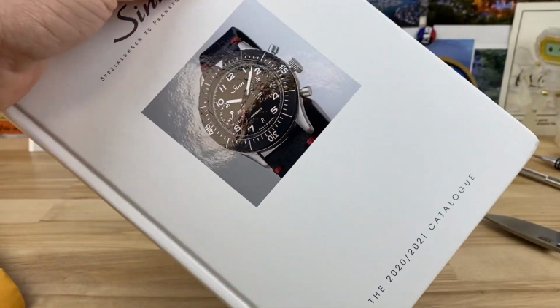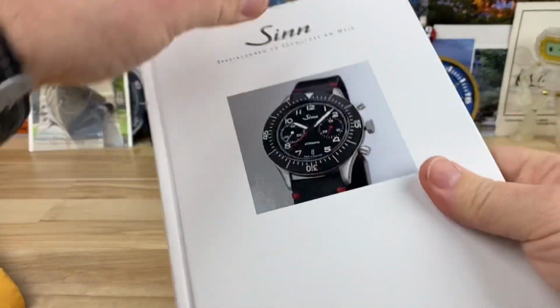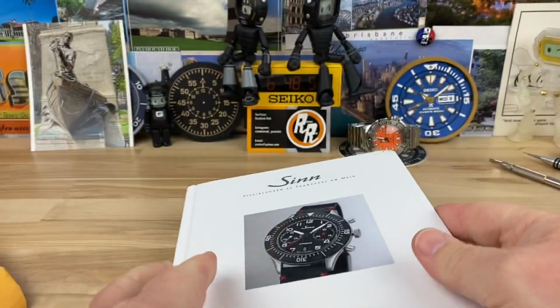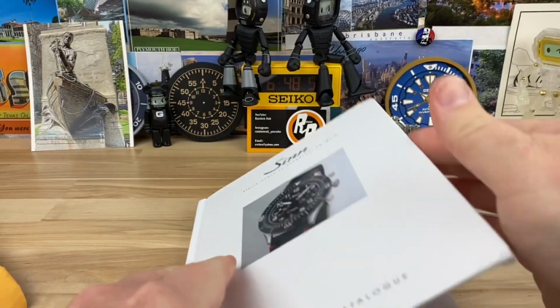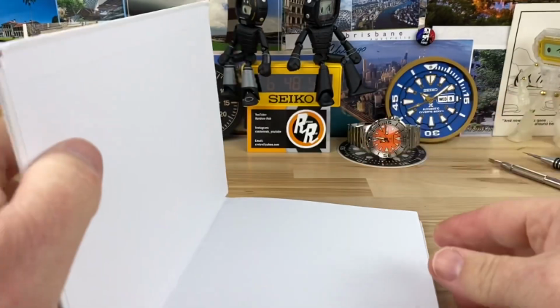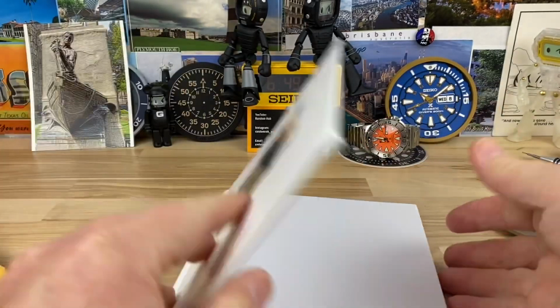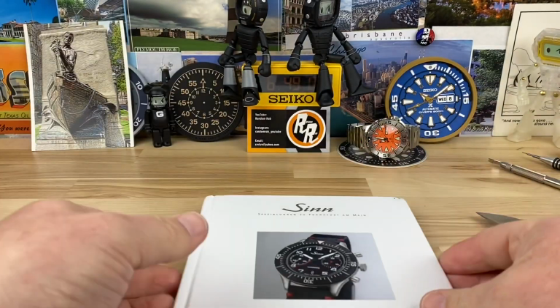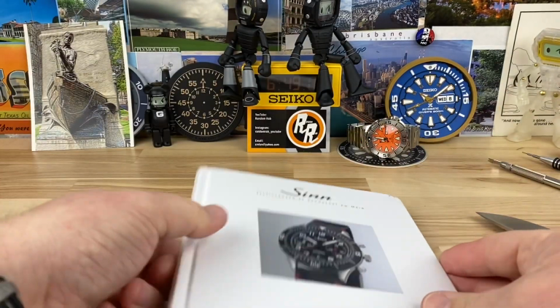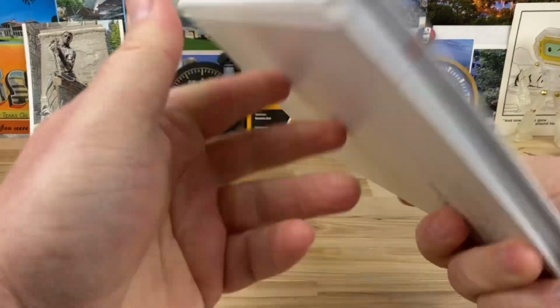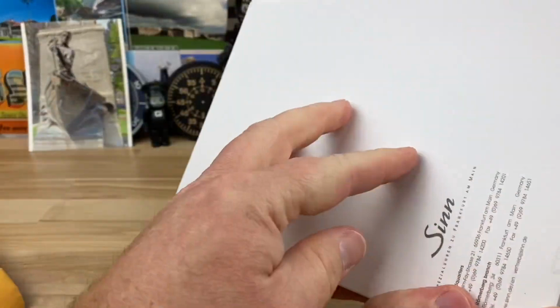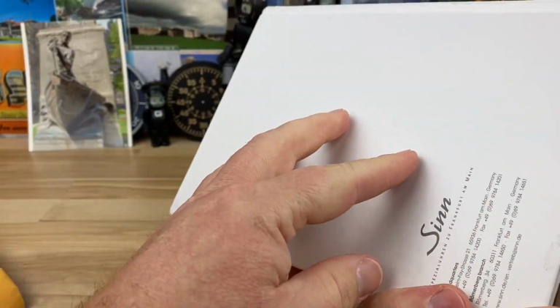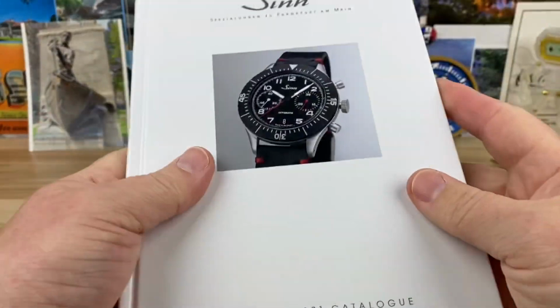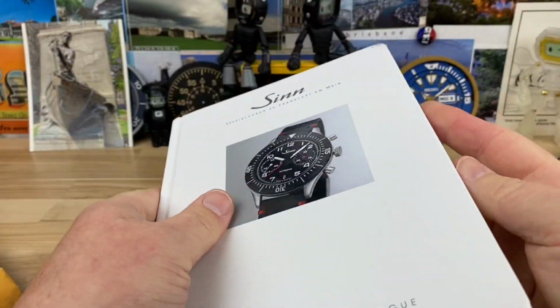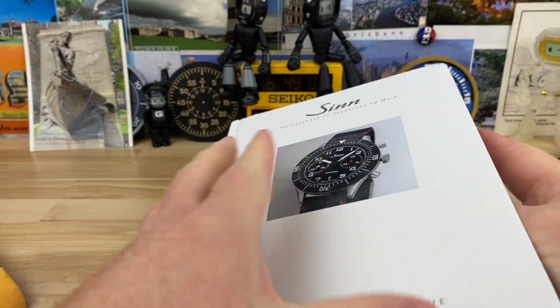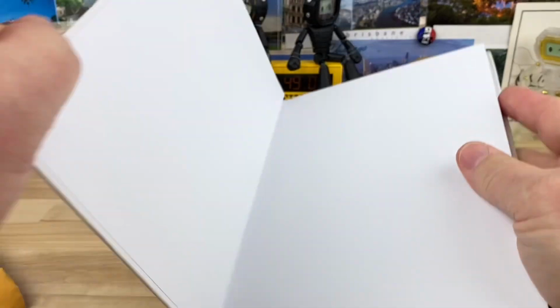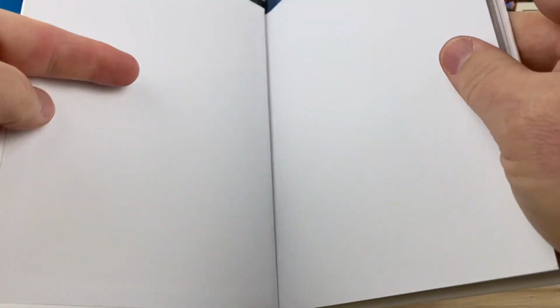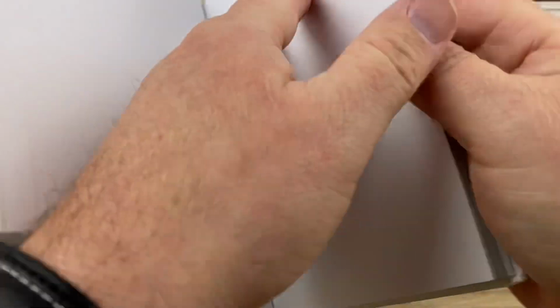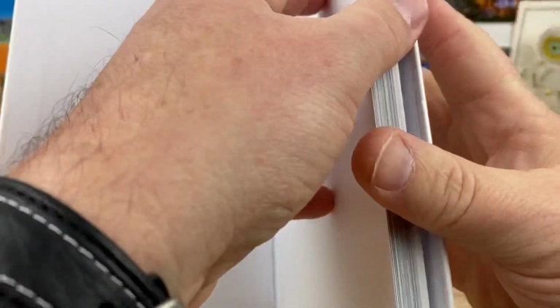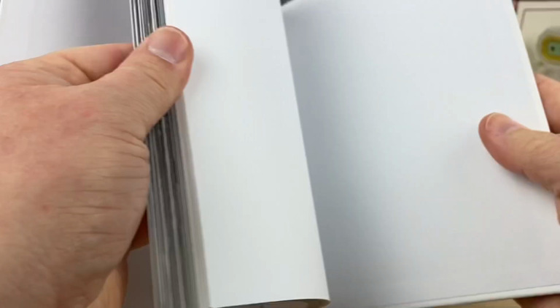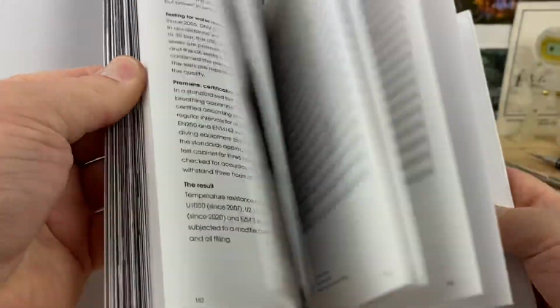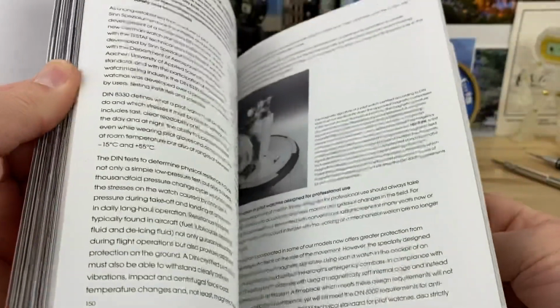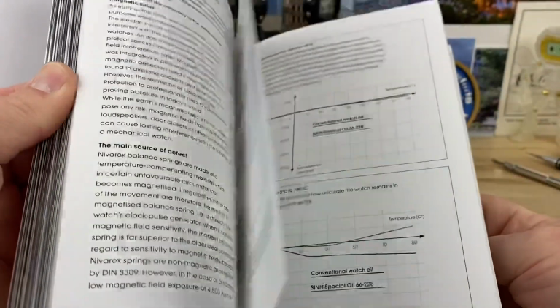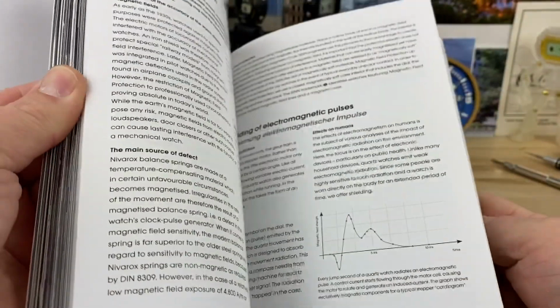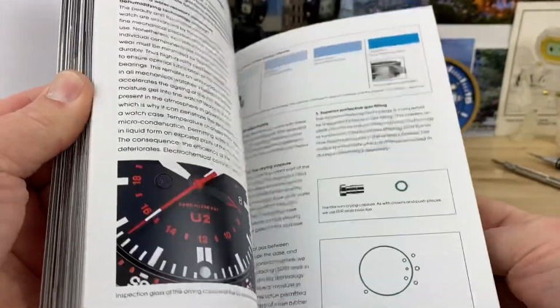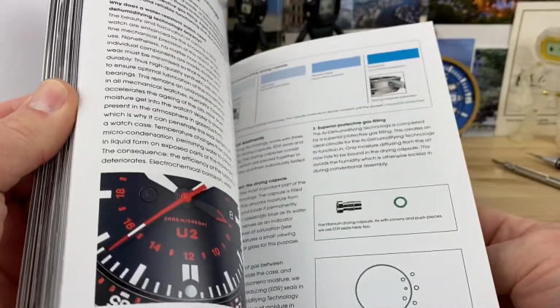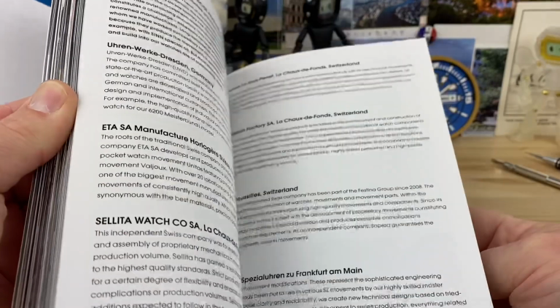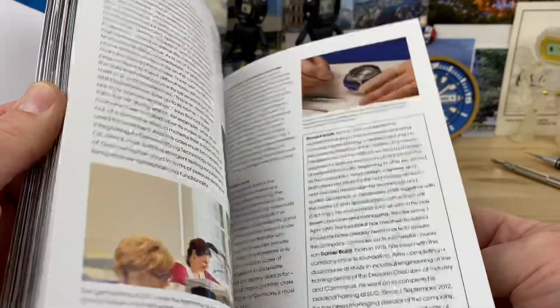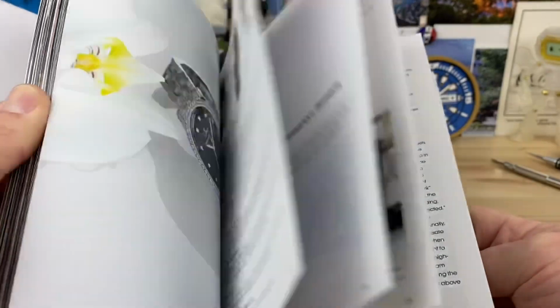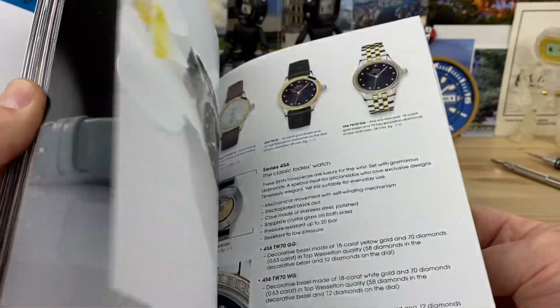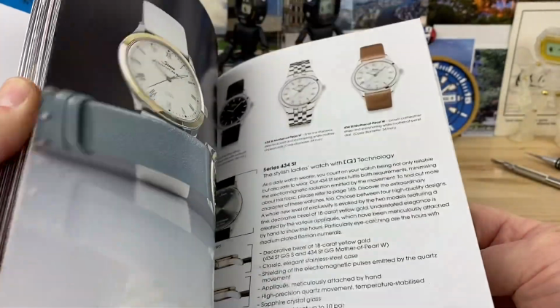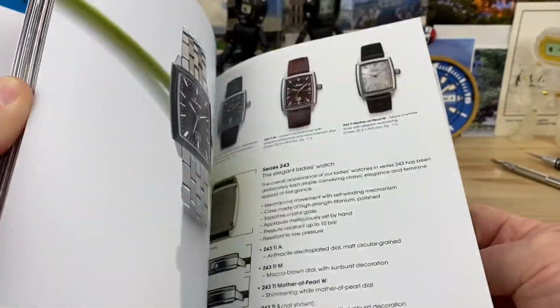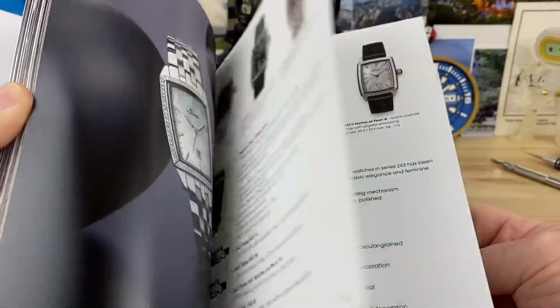In the meantime, I'll definitely take a look at it. Any company that does a full-on hardcover book to display their products and then sends it out — I think that's pretty cool. It goes over a lot of their tech and their models, obviously.